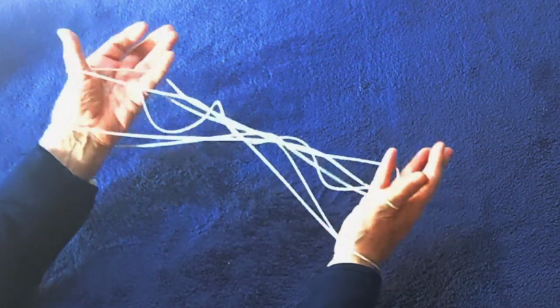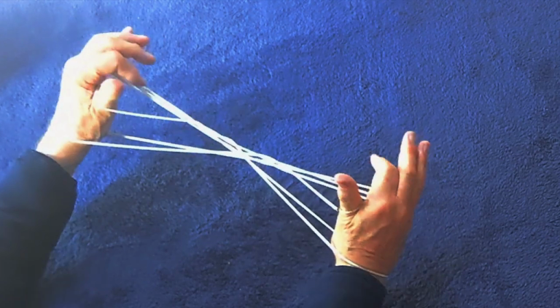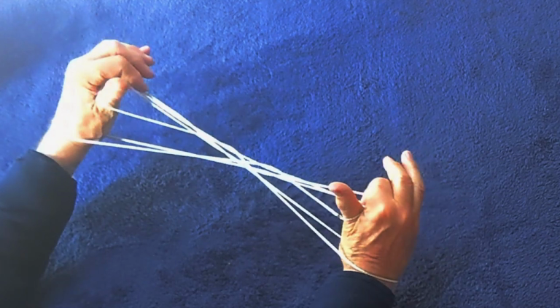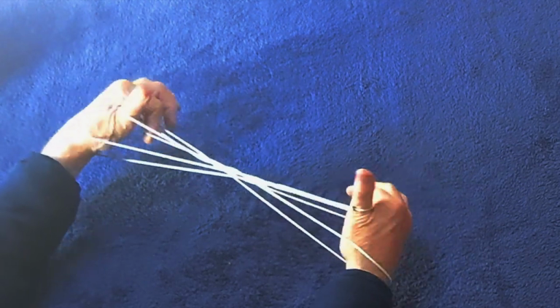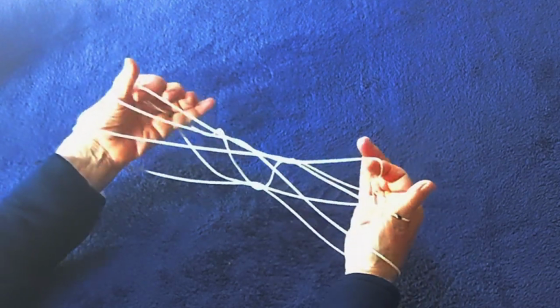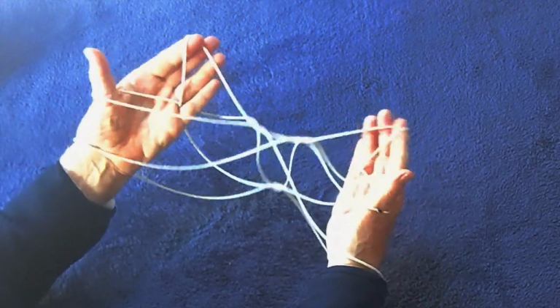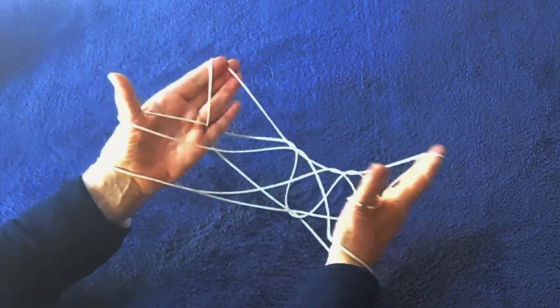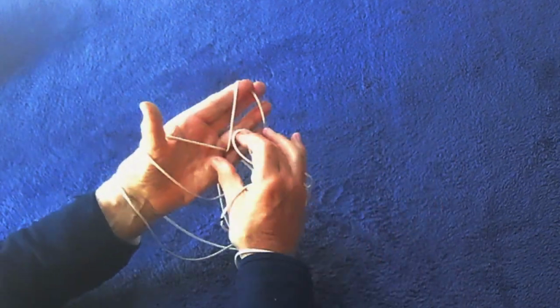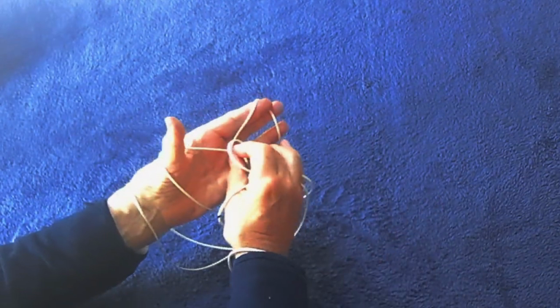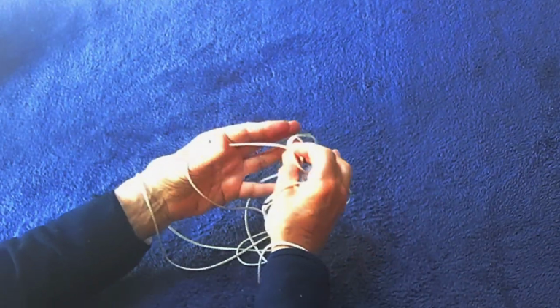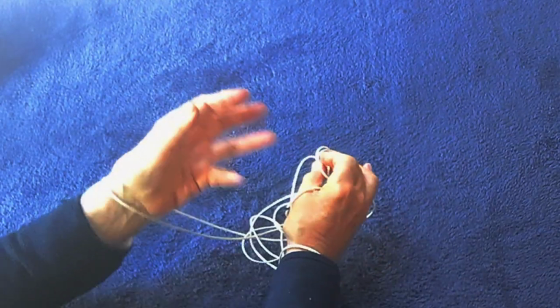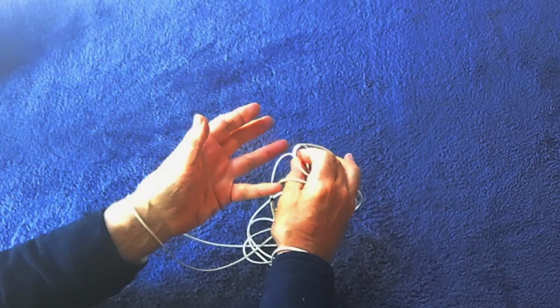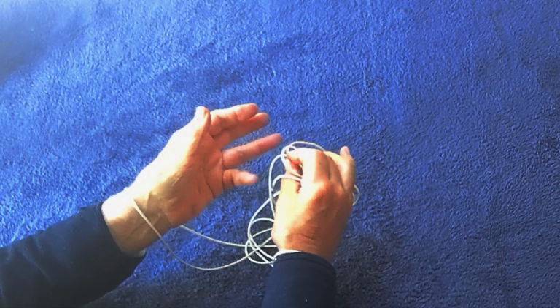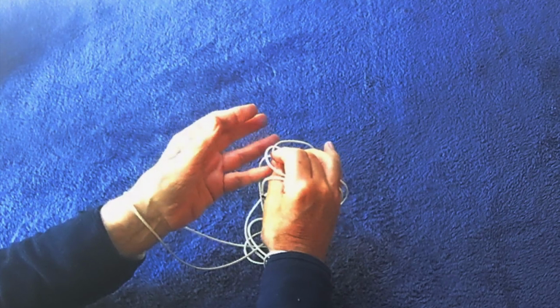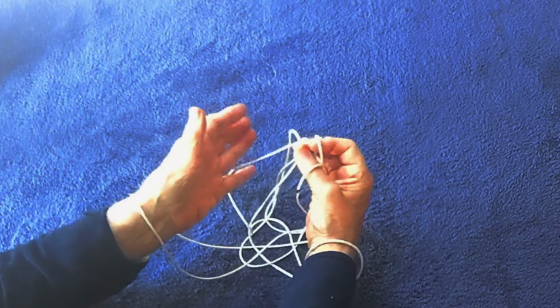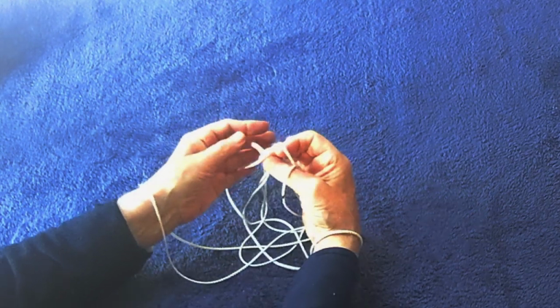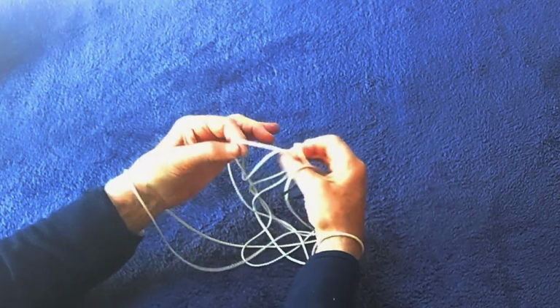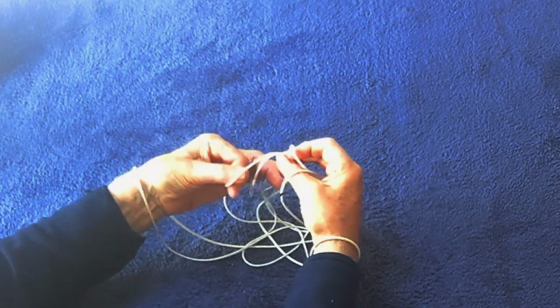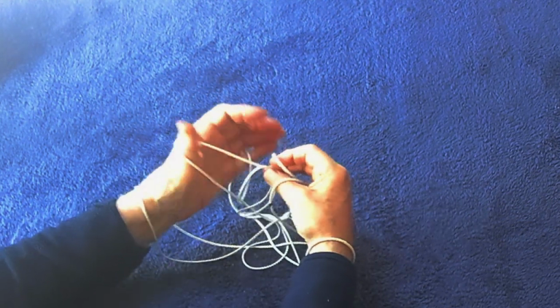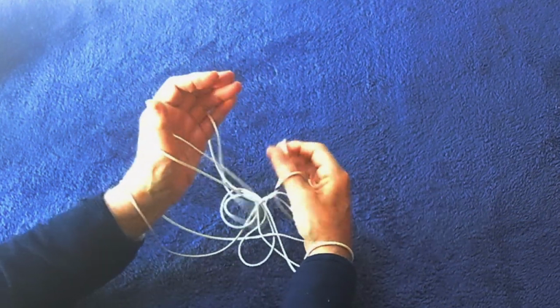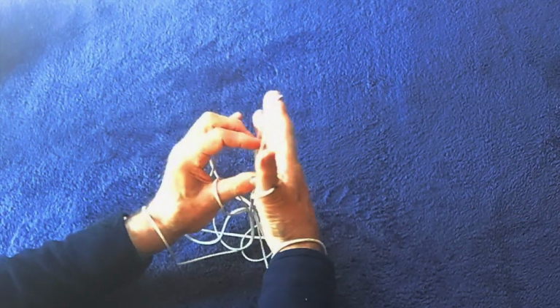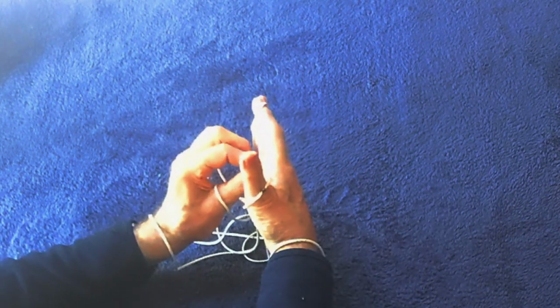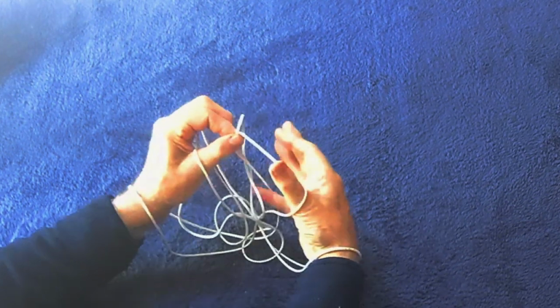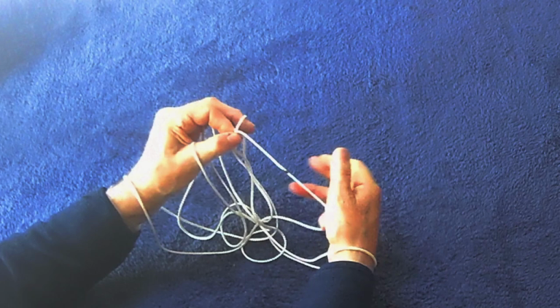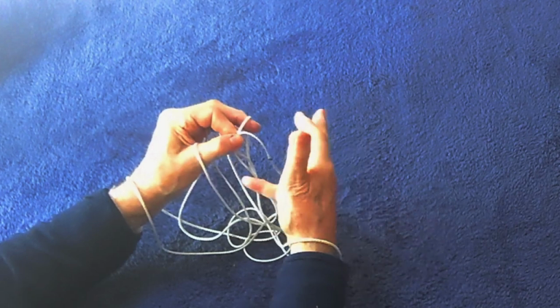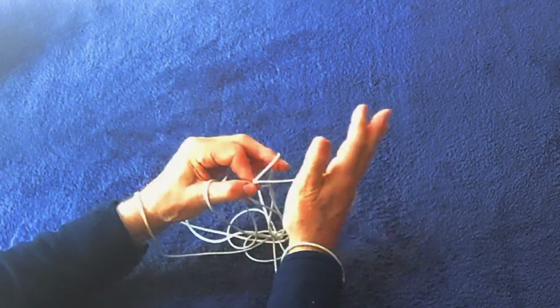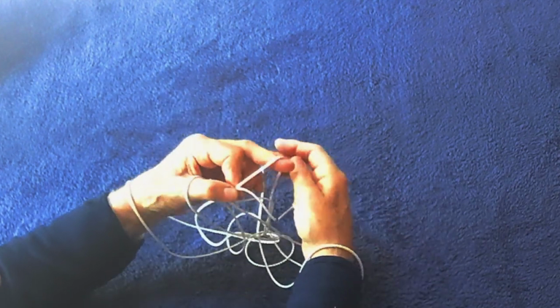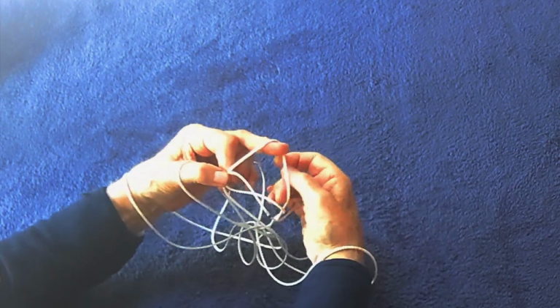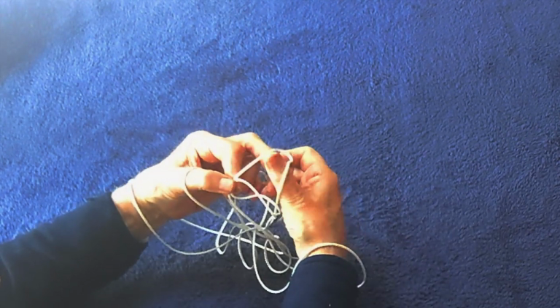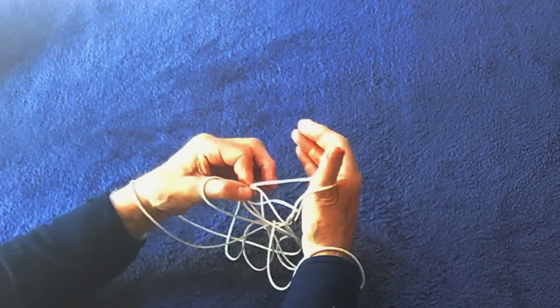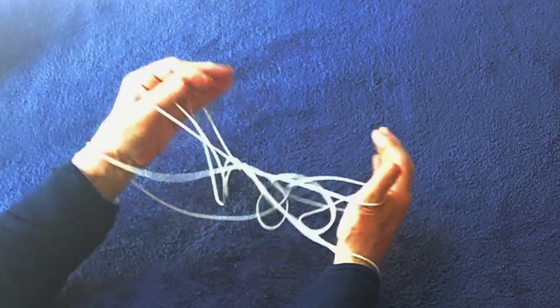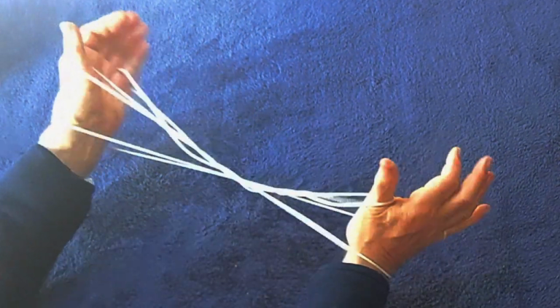Do it a third time with the same moves. Take hold of the crossing, little finger away from you into the first loop, thumb back towards you into the other loop. Again, little finger away, thumb towards you, and draw clear.